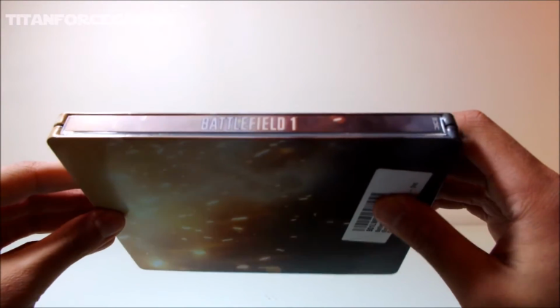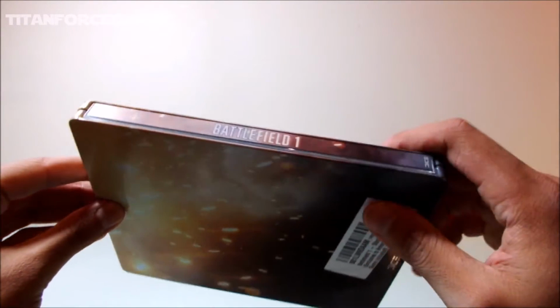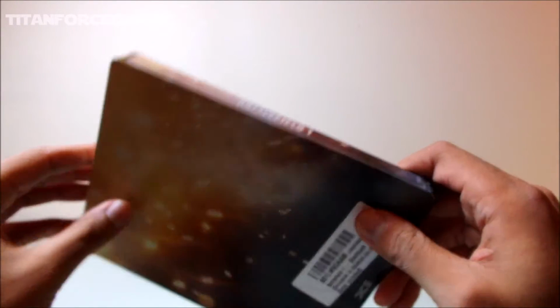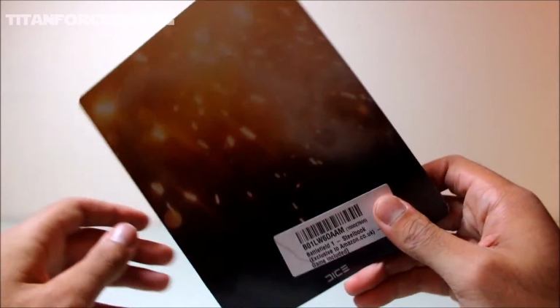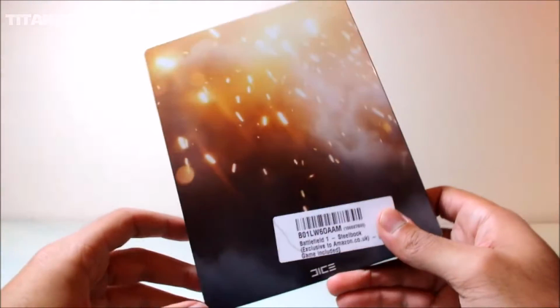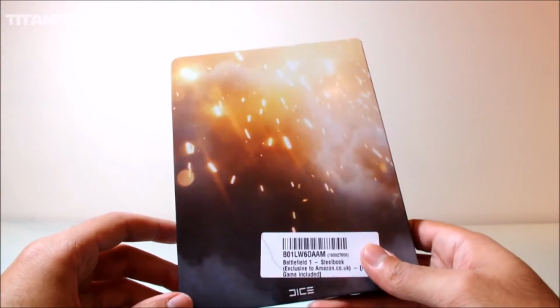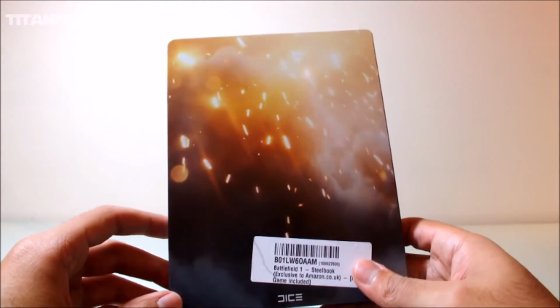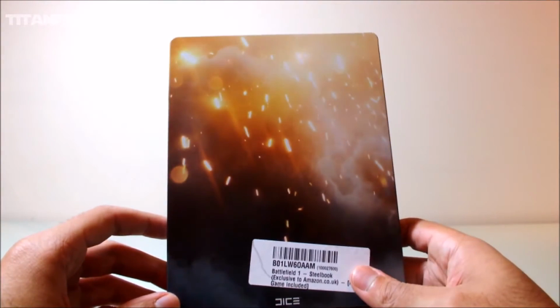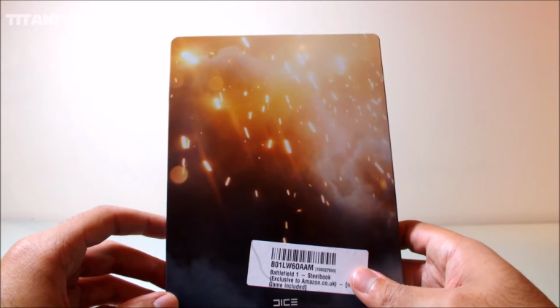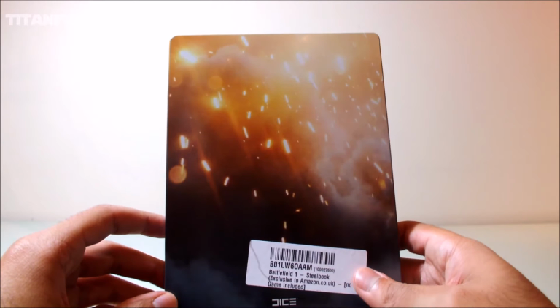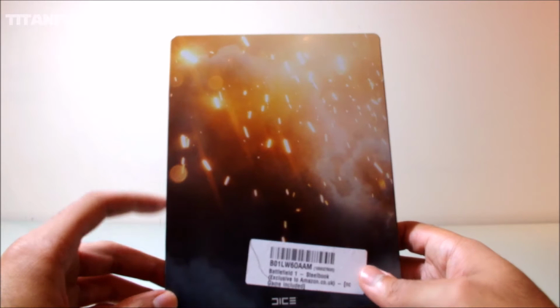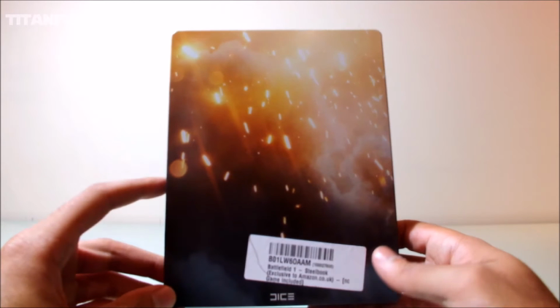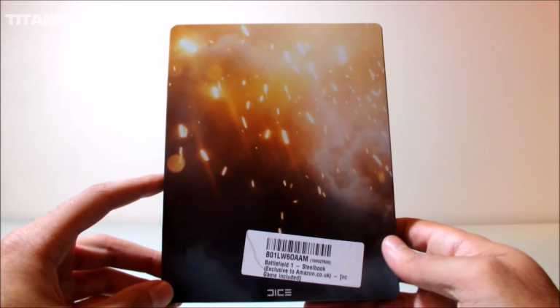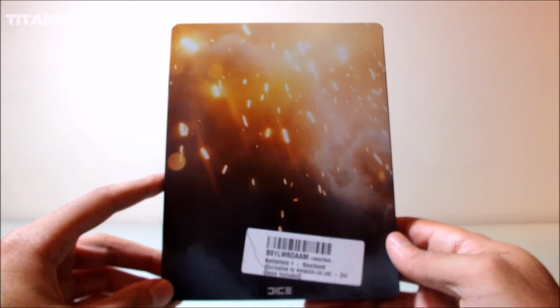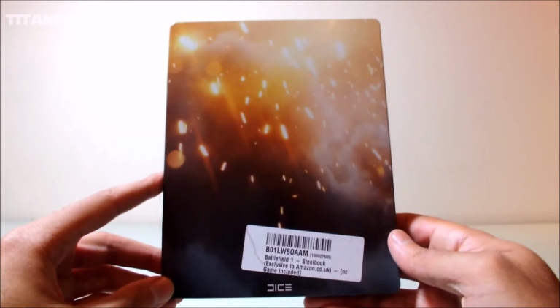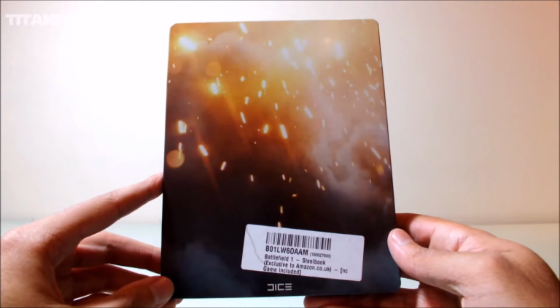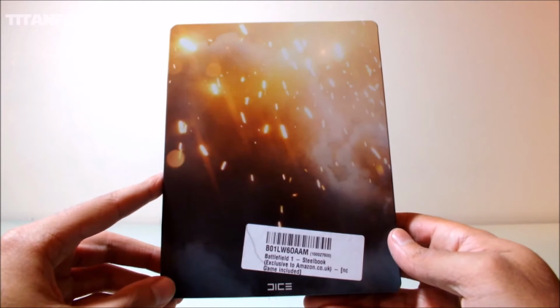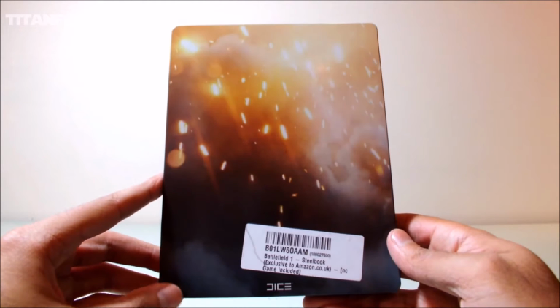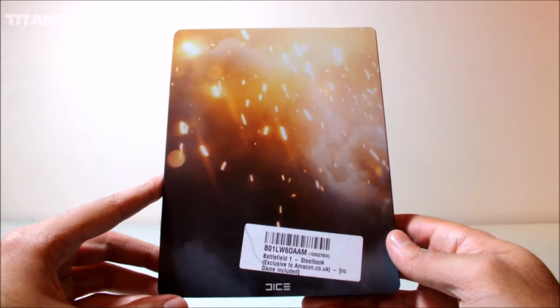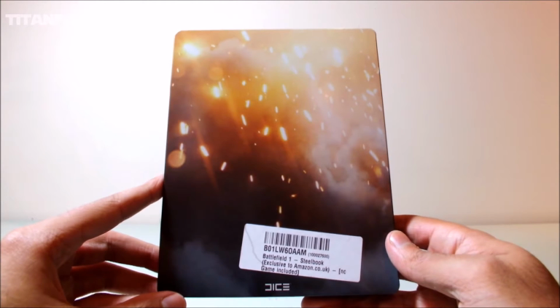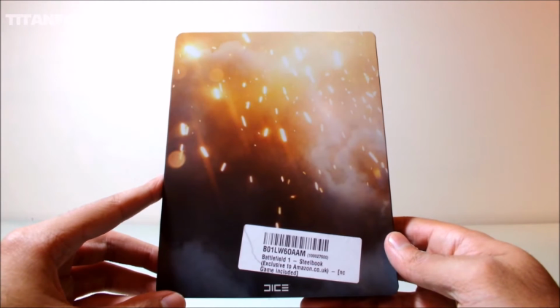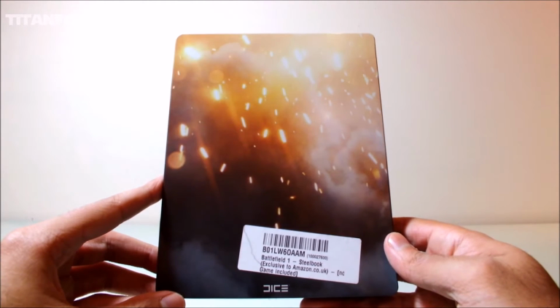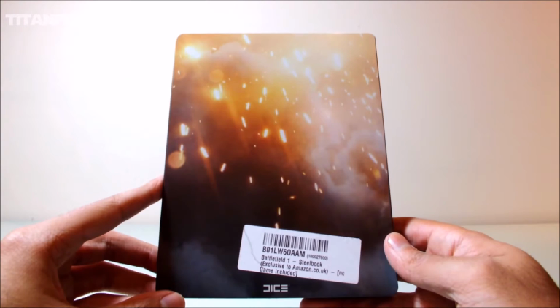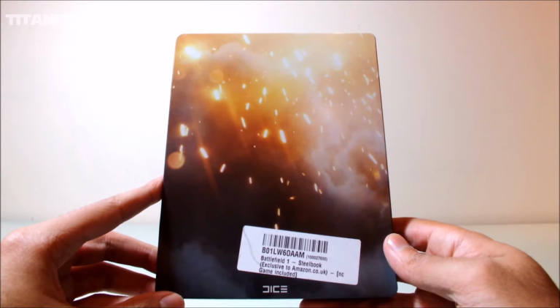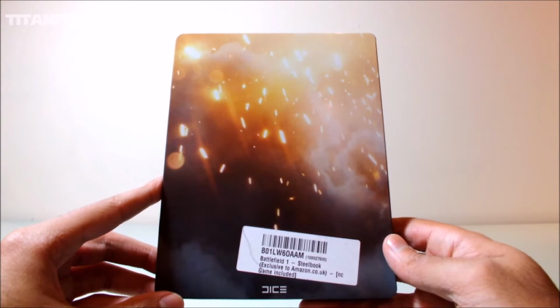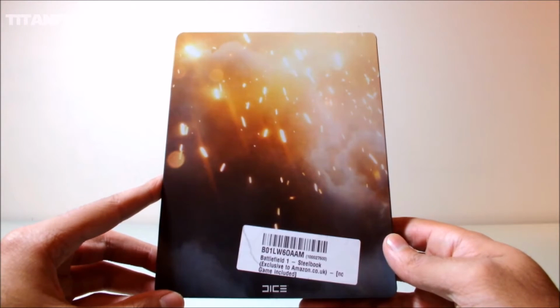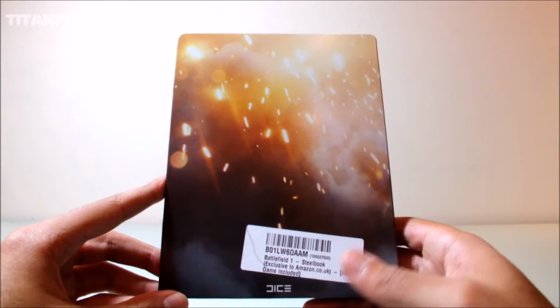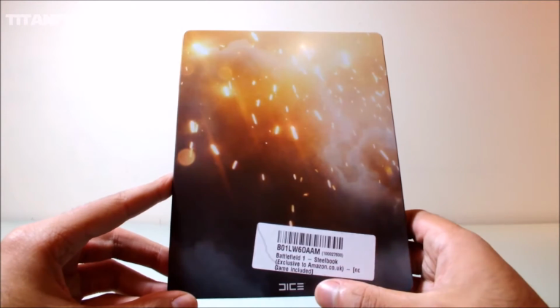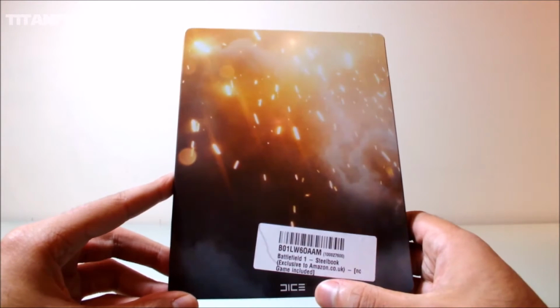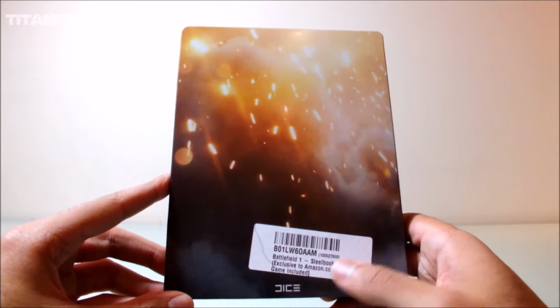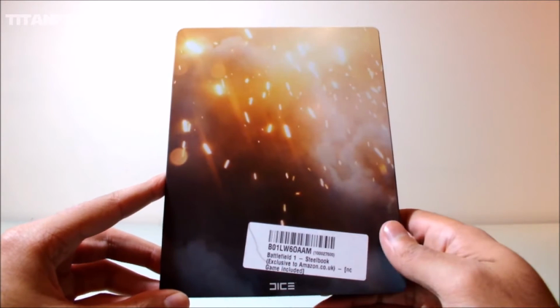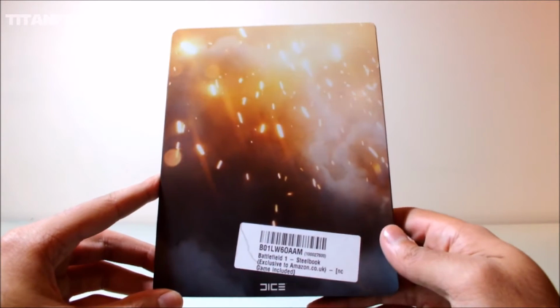Moving on to the back, we've got artwork similar to the main theme with very vibrant orange sparks piercing through the dark background, making the overall design really stand out. It's also got the DICE logo printed at the bottom.